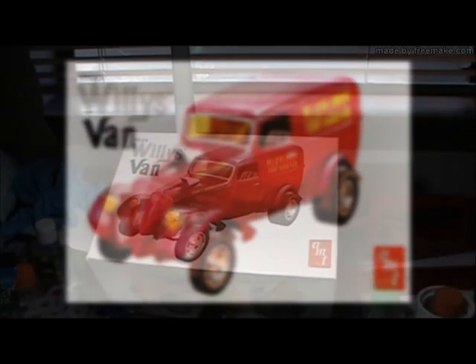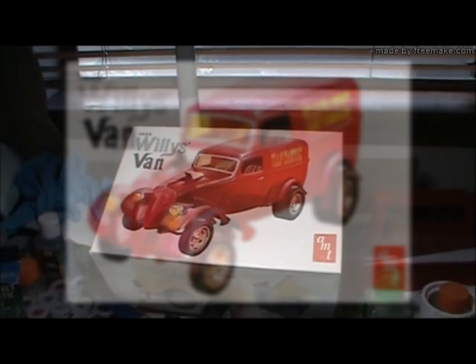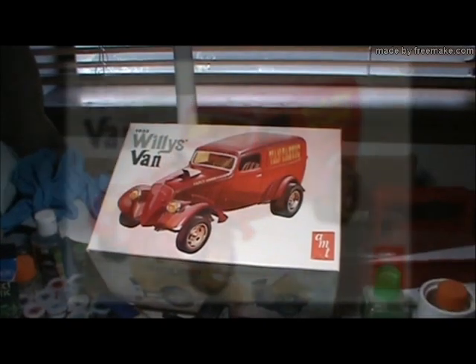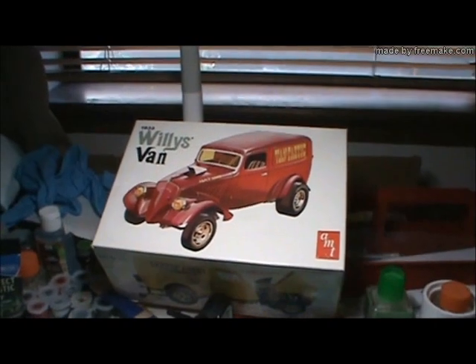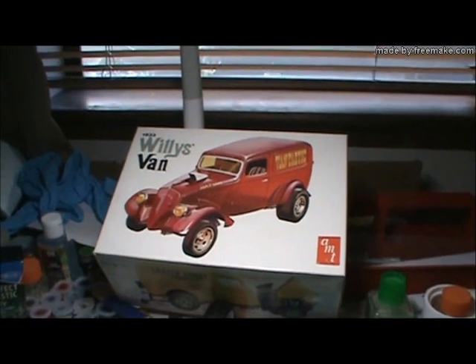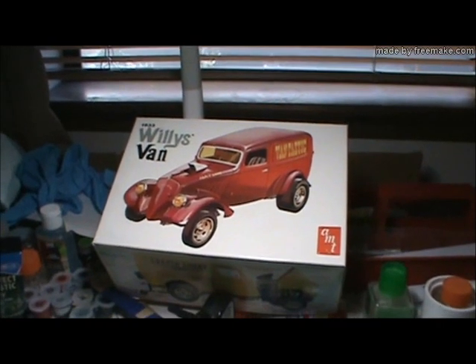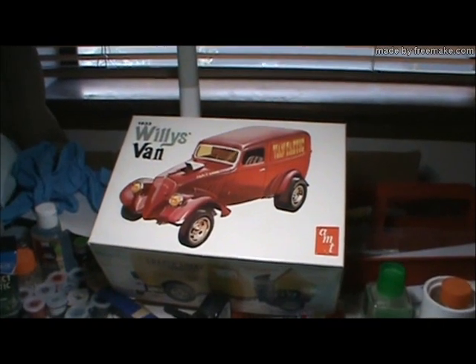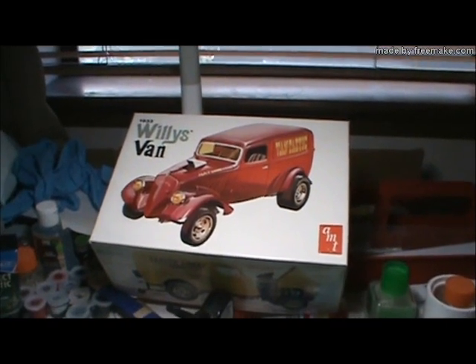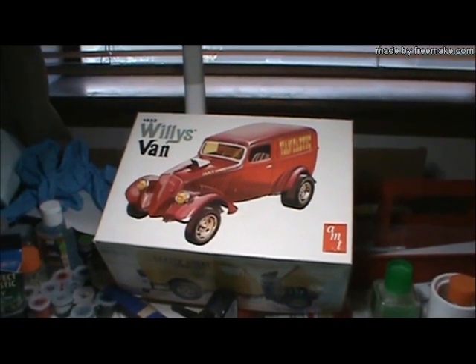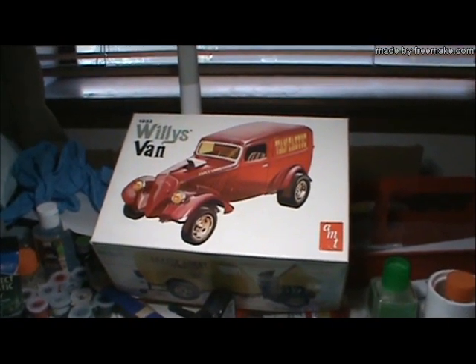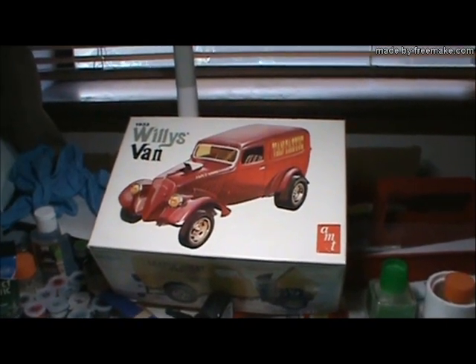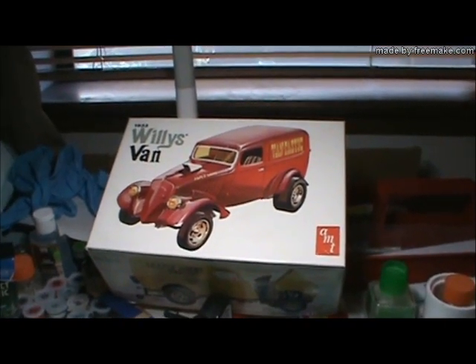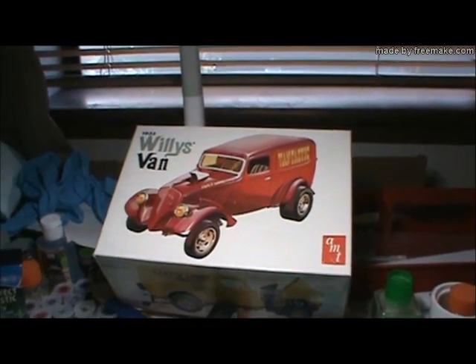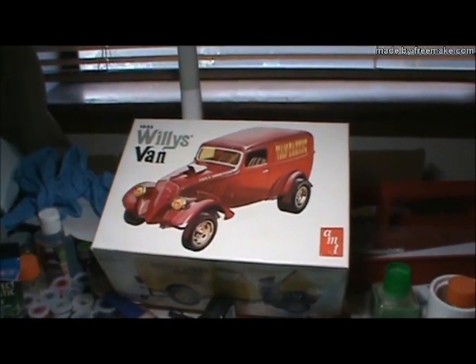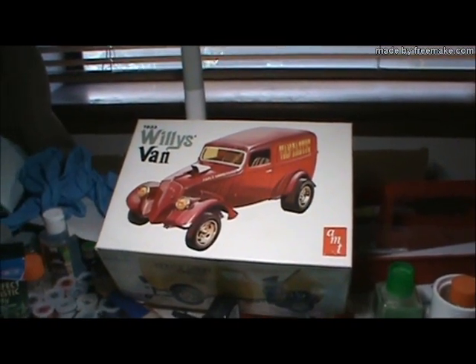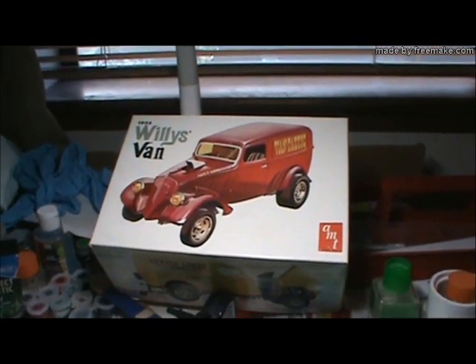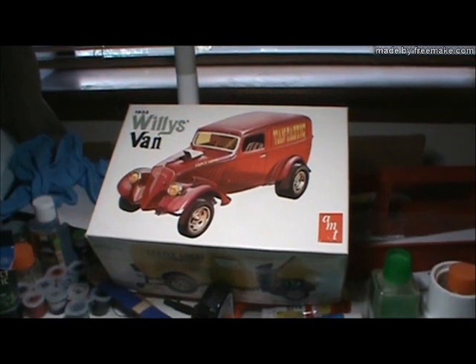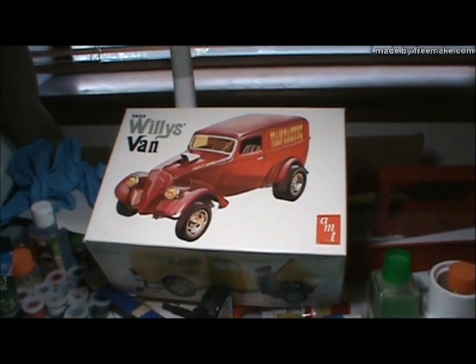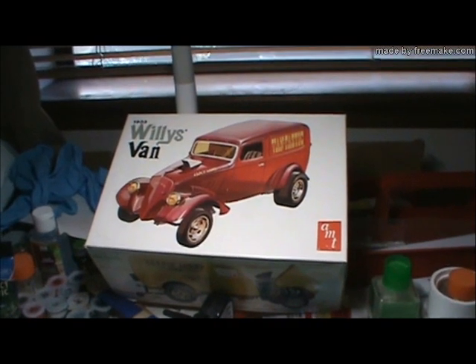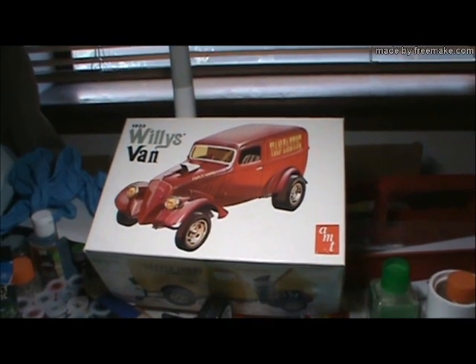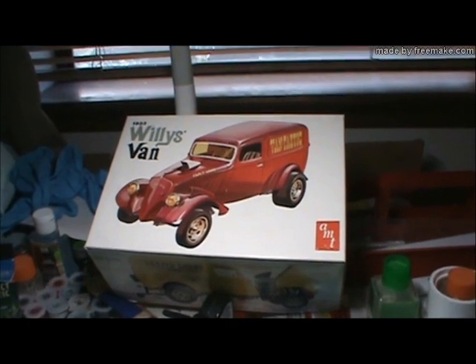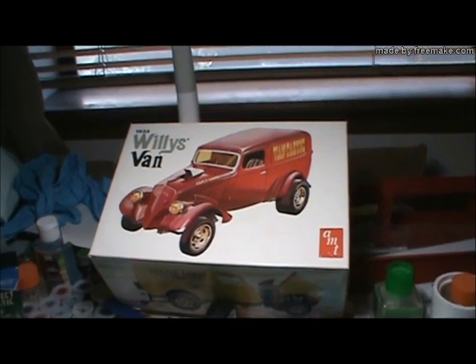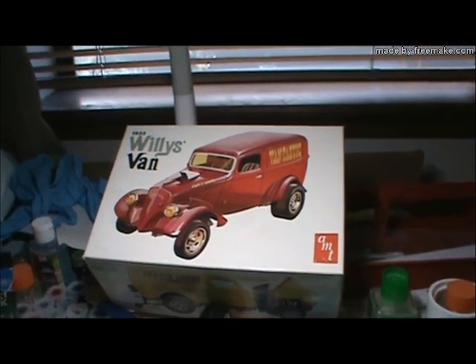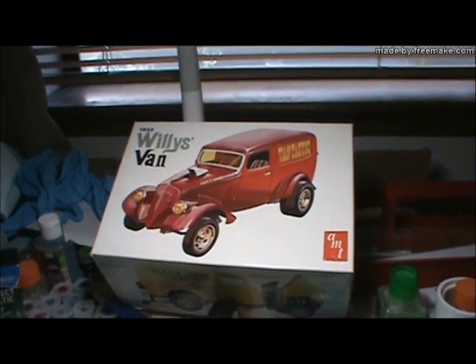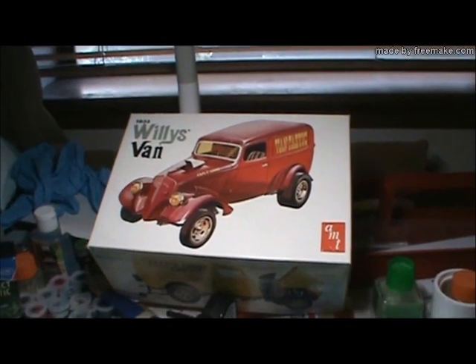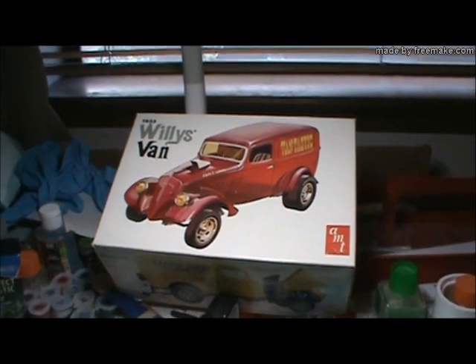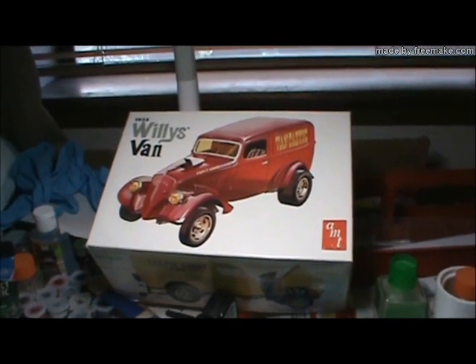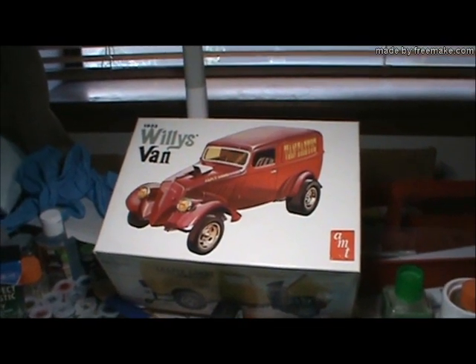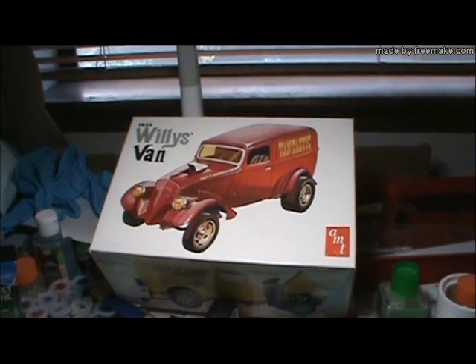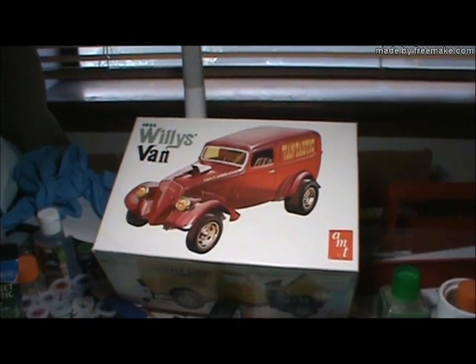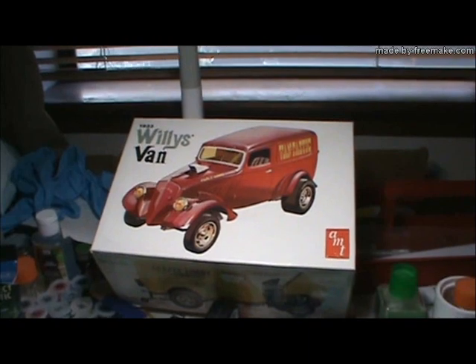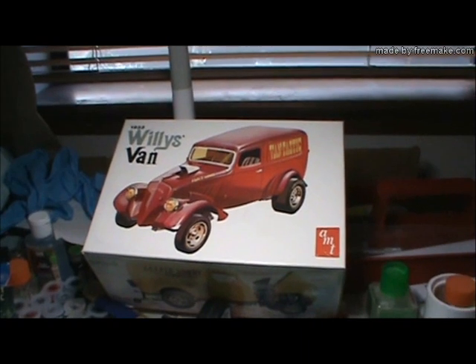Hey there boys and girls, this is Clay from Major Disappointment Models, and this is part two of my '33 Willys build.